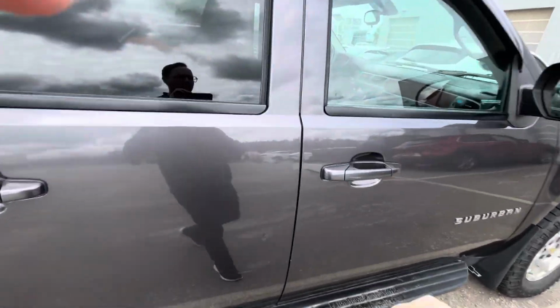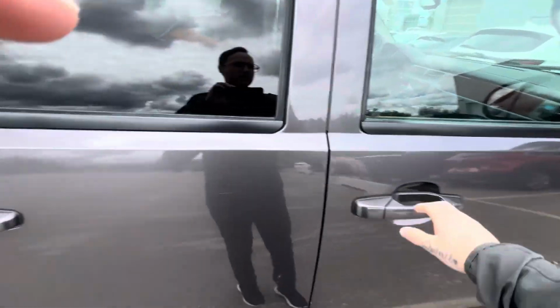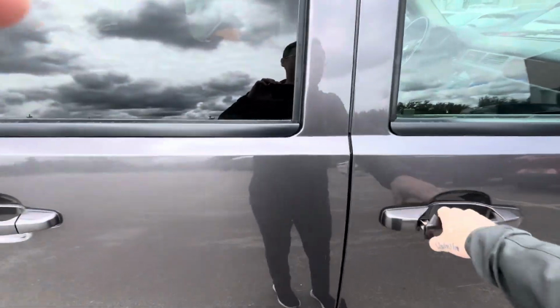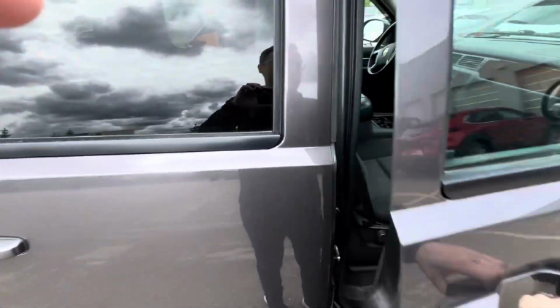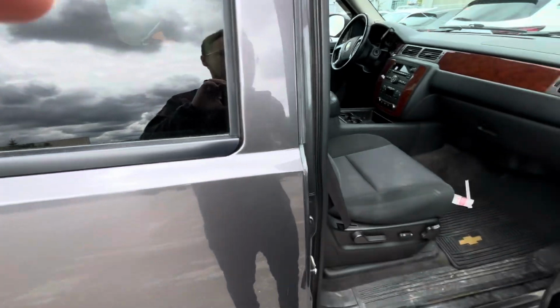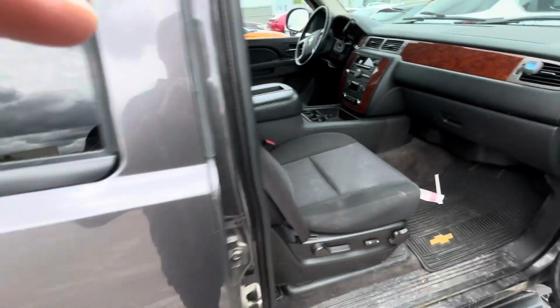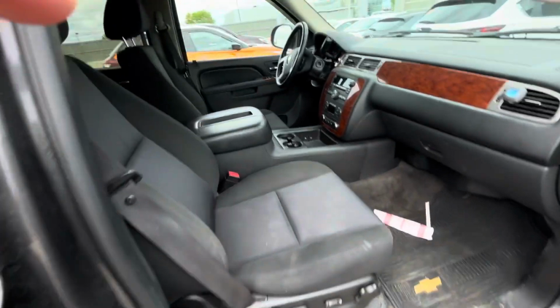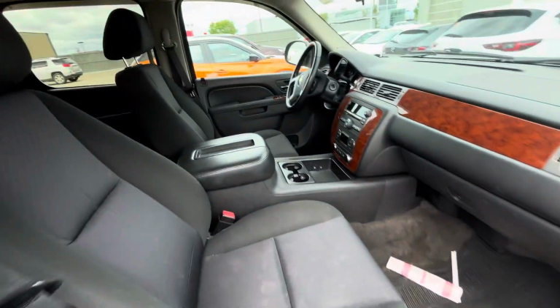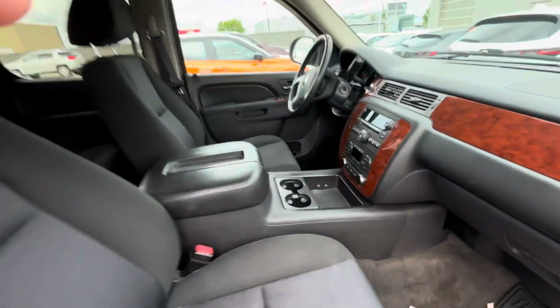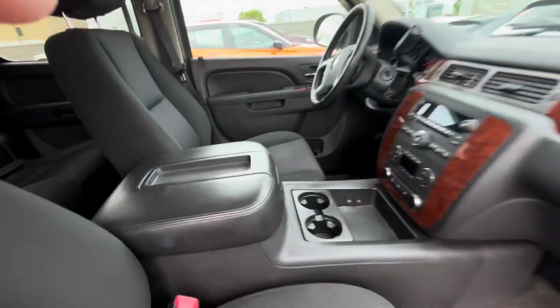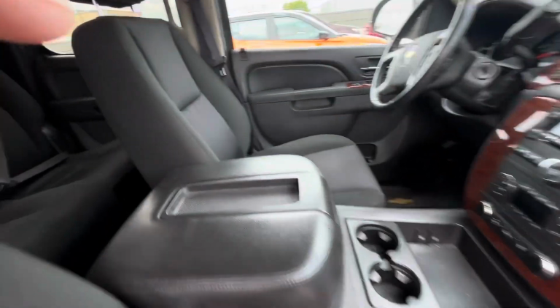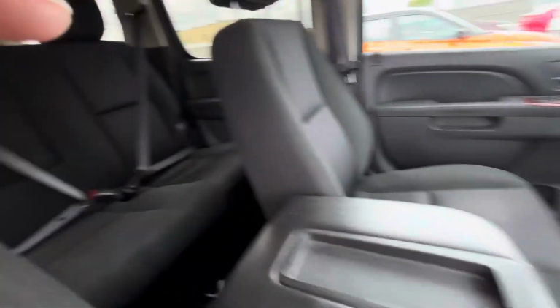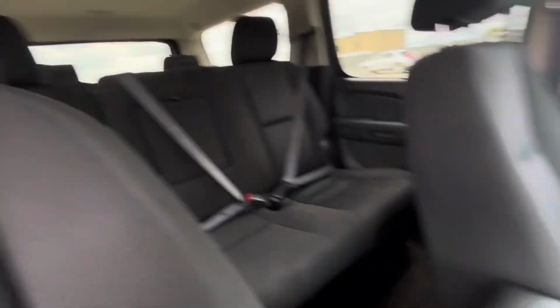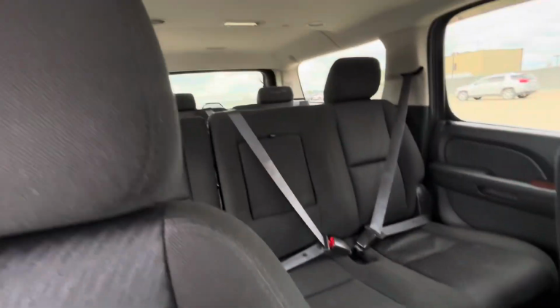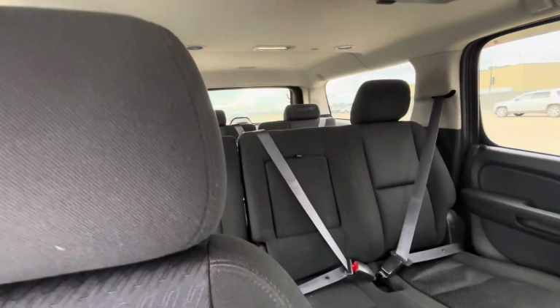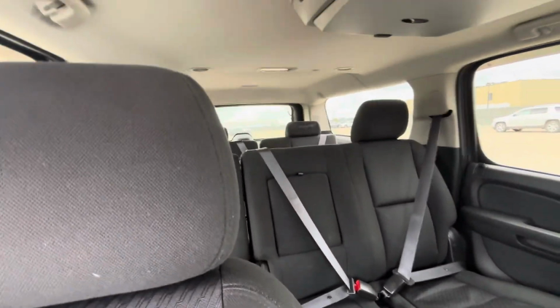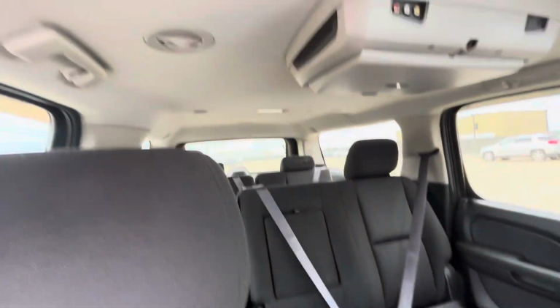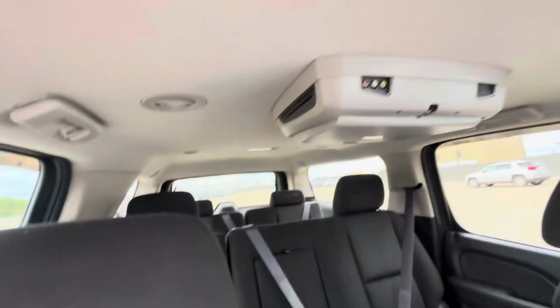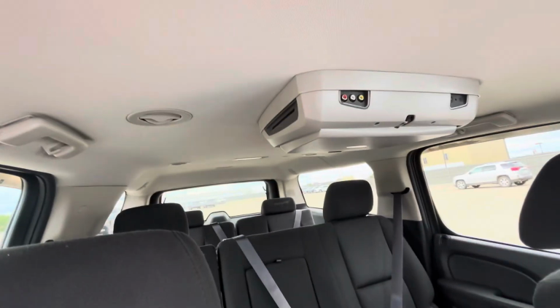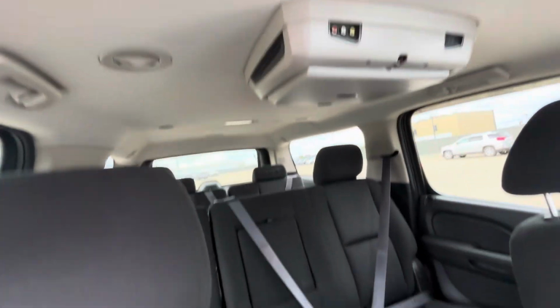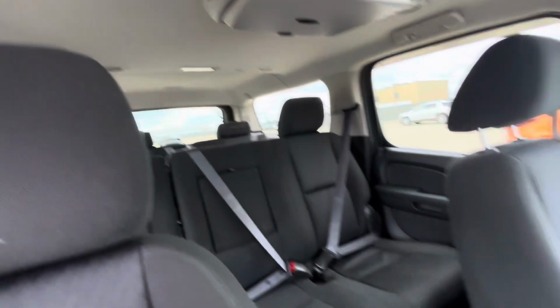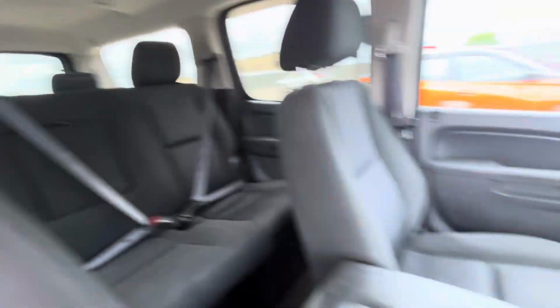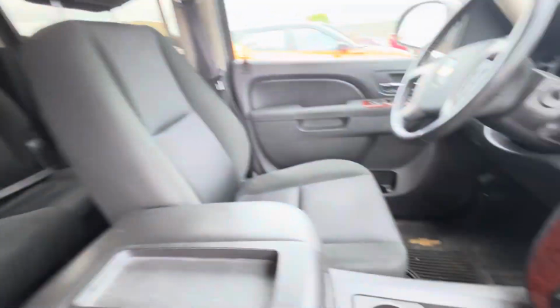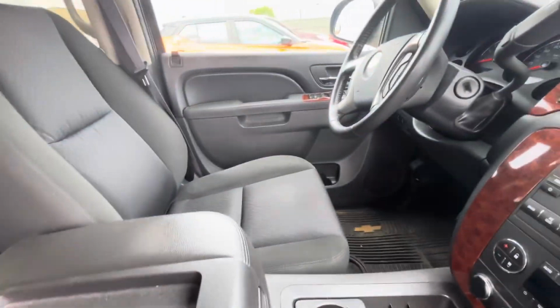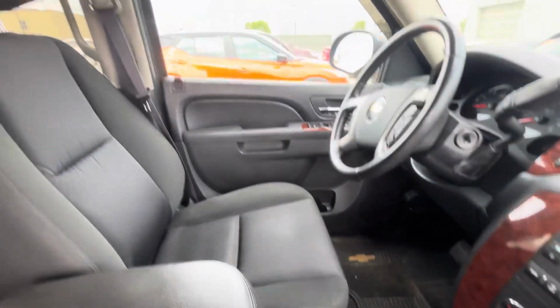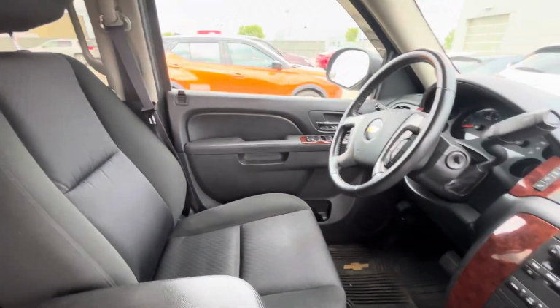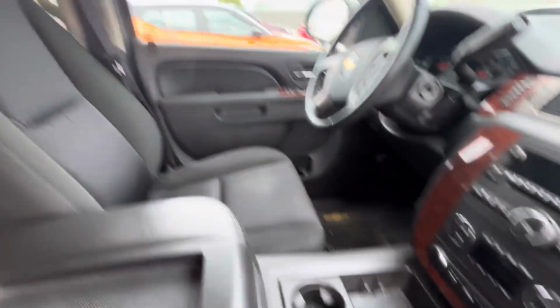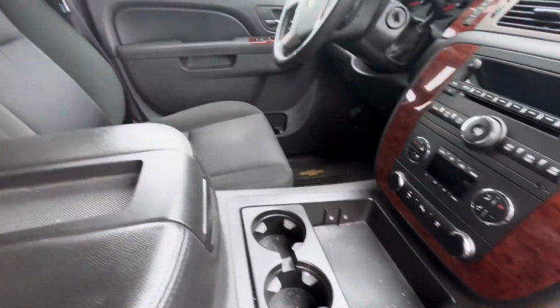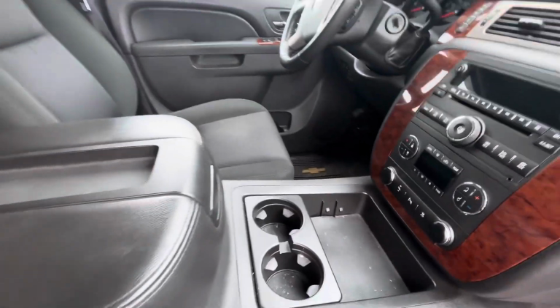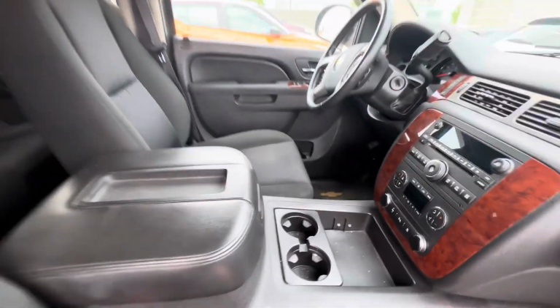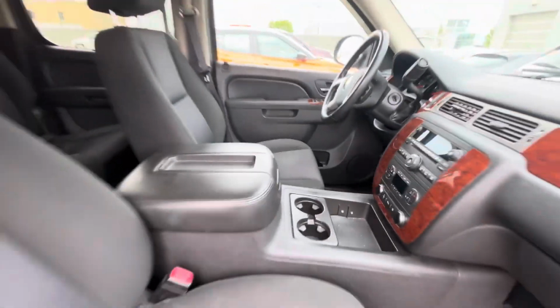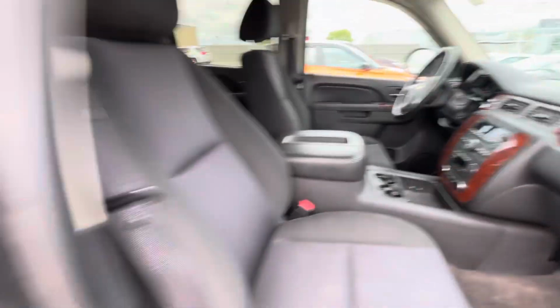Just take a look on the inside here. Inside's in really good condition. As you can see, you got that third row, DVD up on top, Bluetooth, cruise control, all that fun stuff.